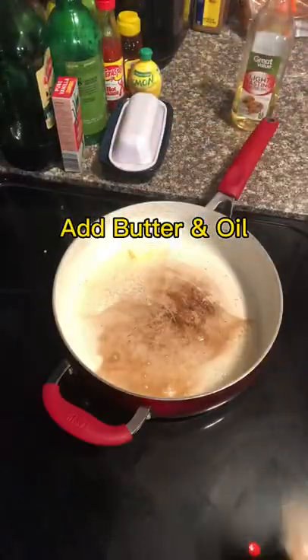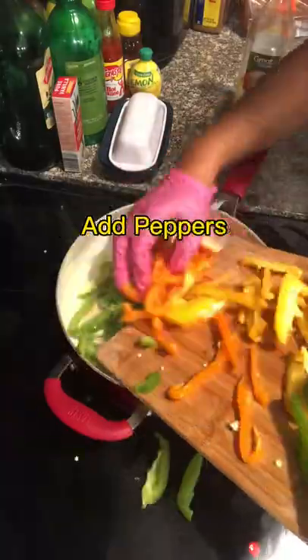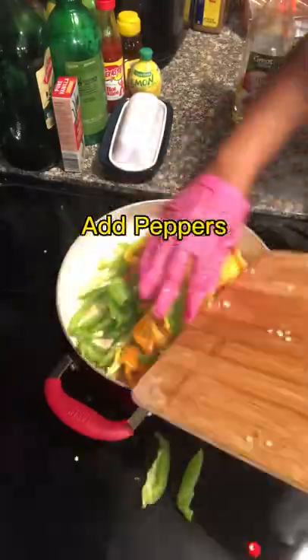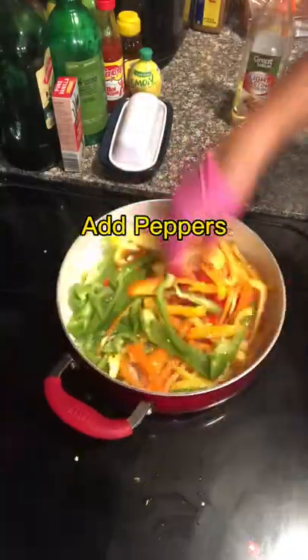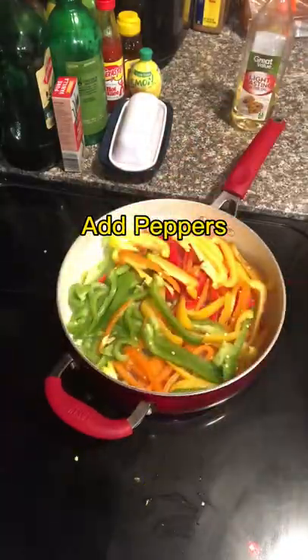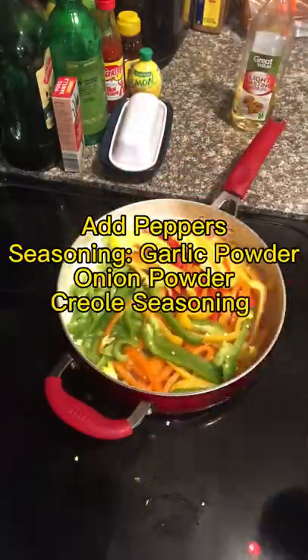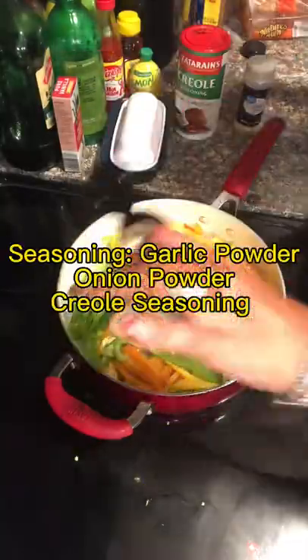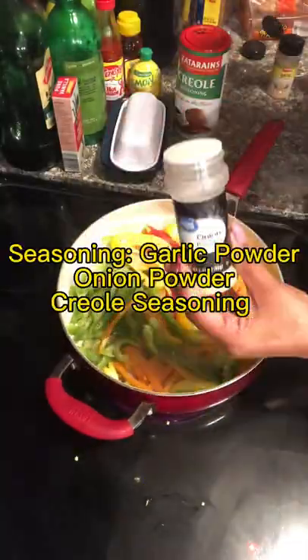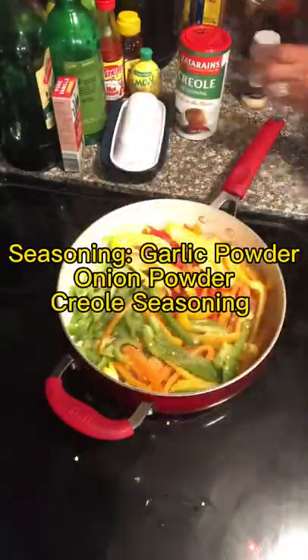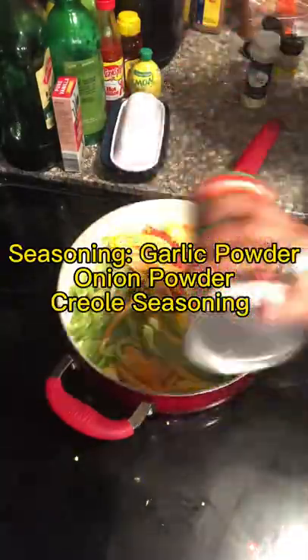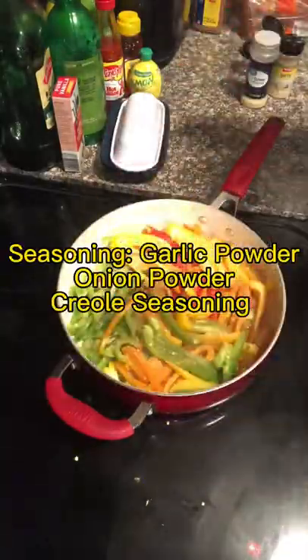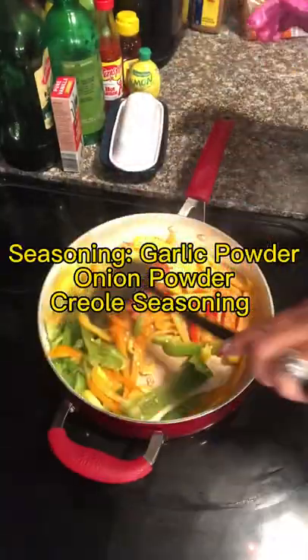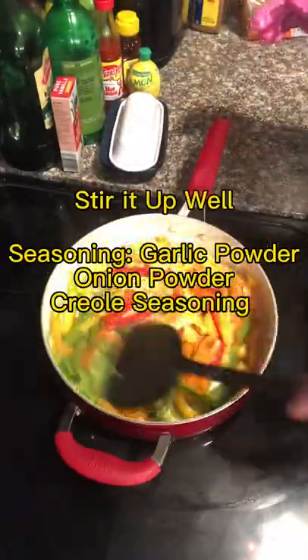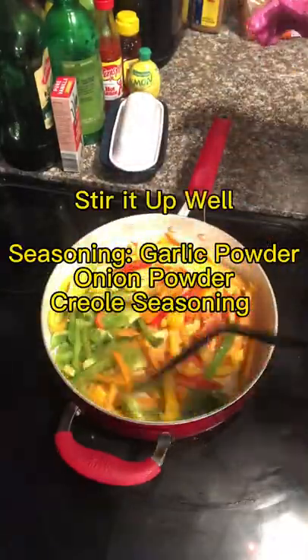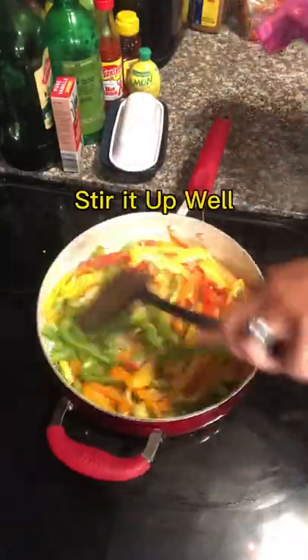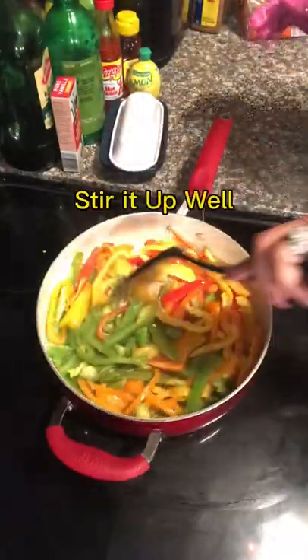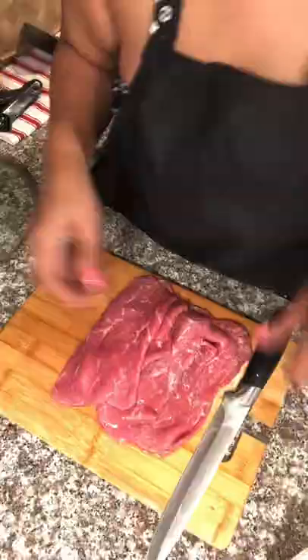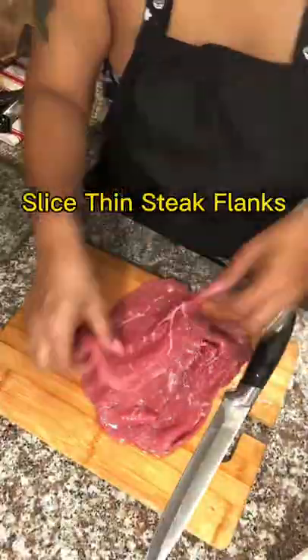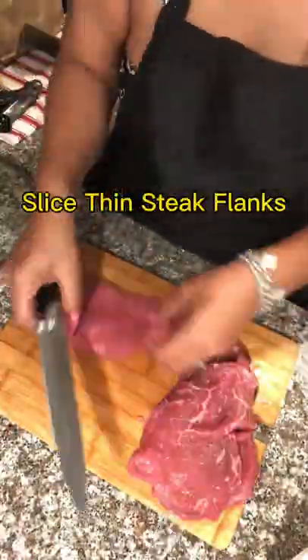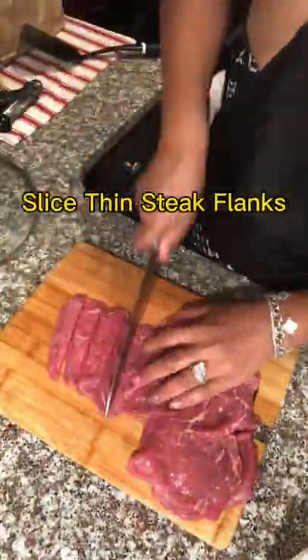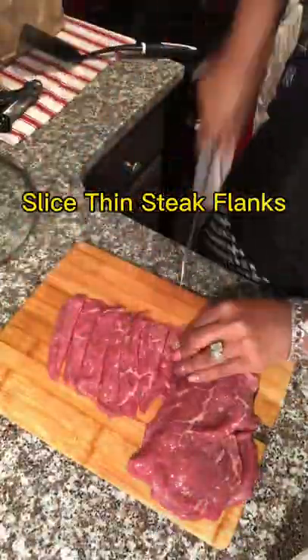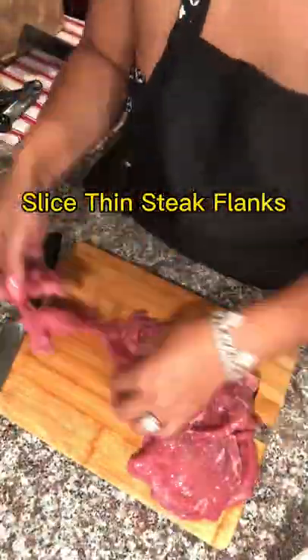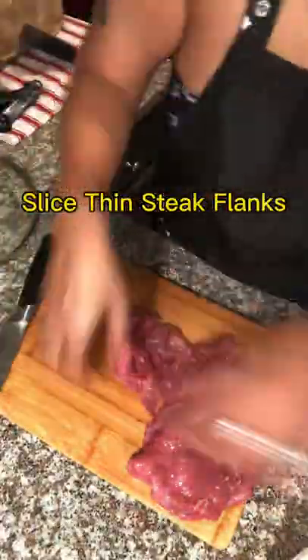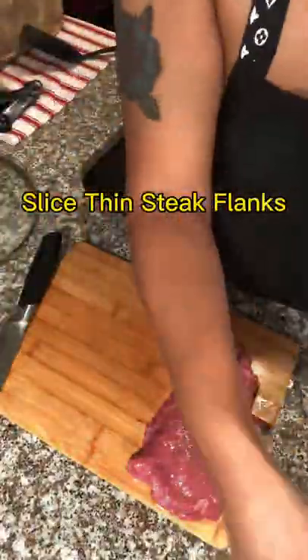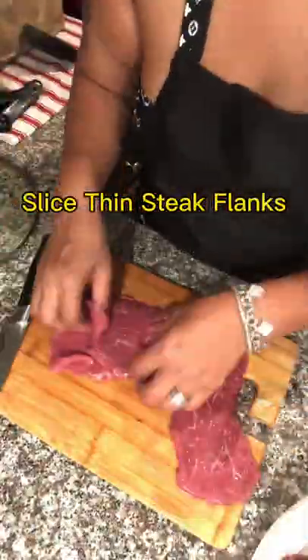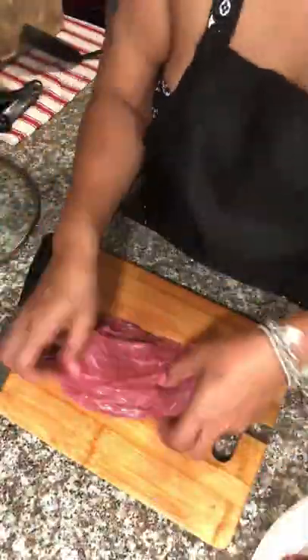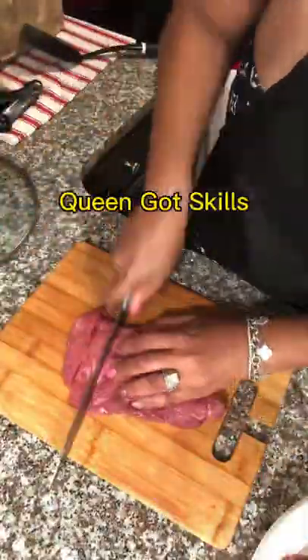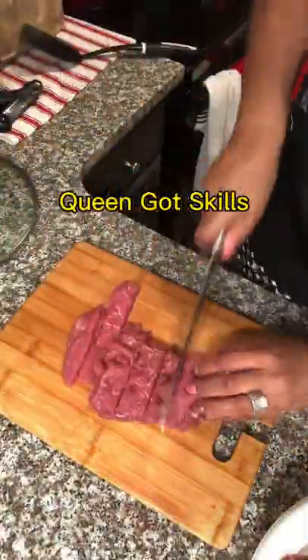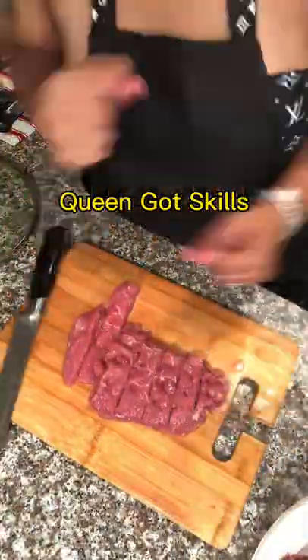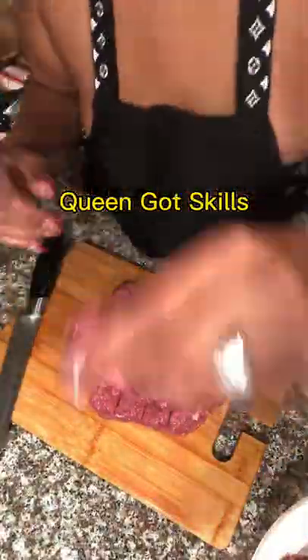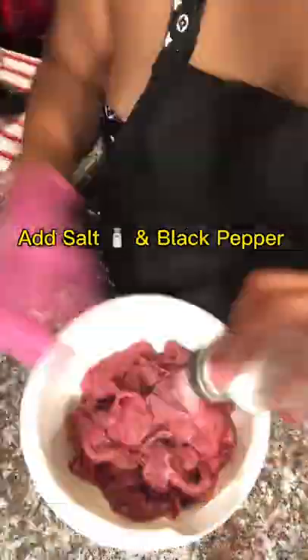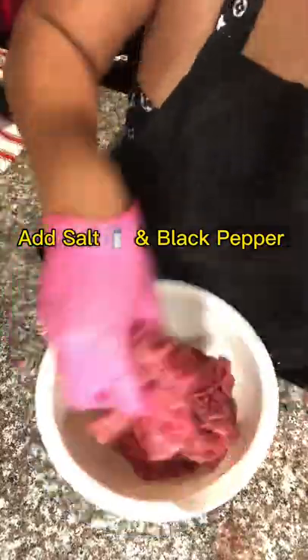Now it's time to add that butter and oil to a medium-sized pan and also add the peppers in. You will also add some garlic powder, onion powder, and Creole seasoning. Stir. Now slice a thin steak flank — with my skills I stack them and slice.